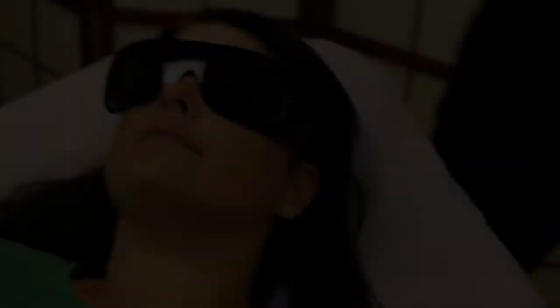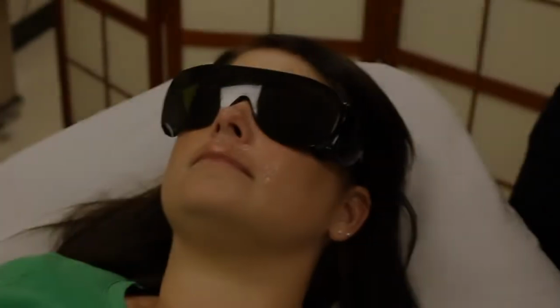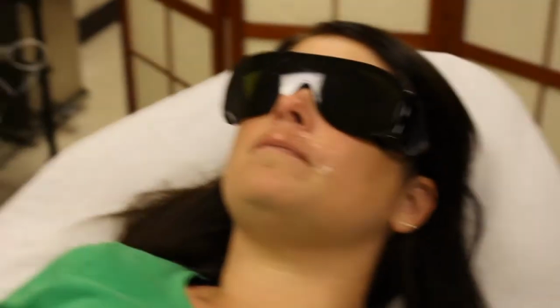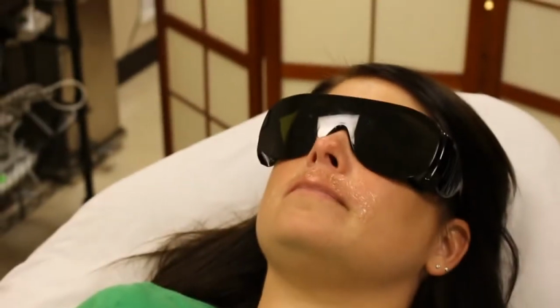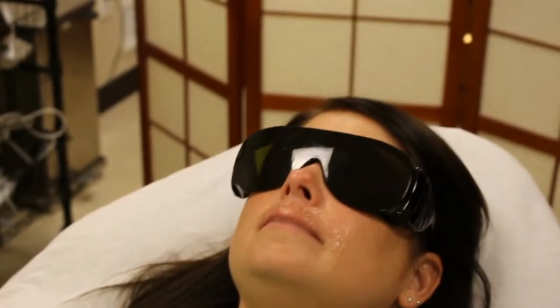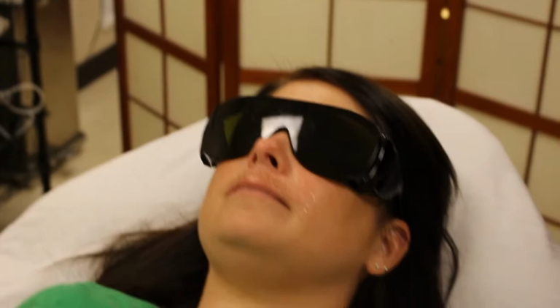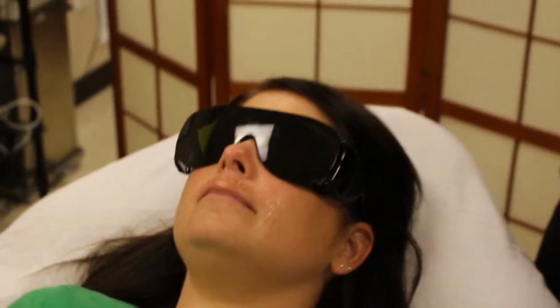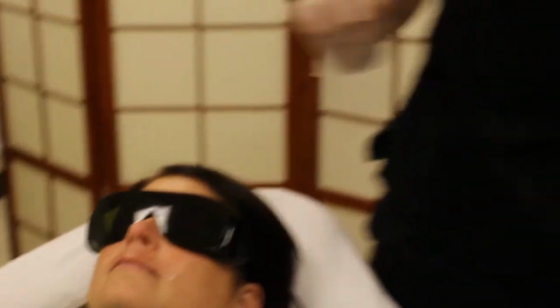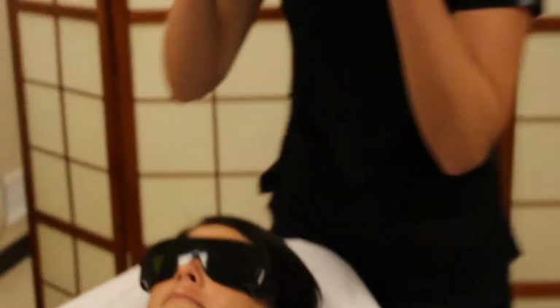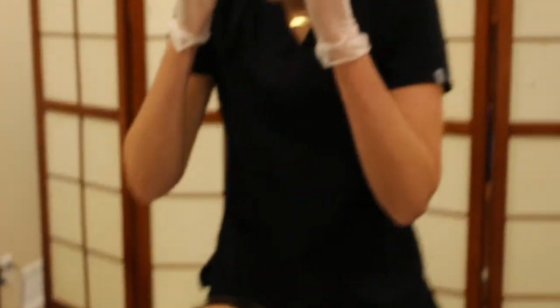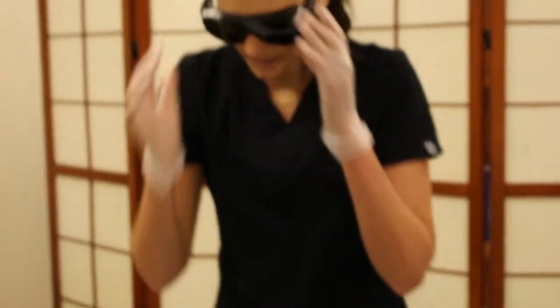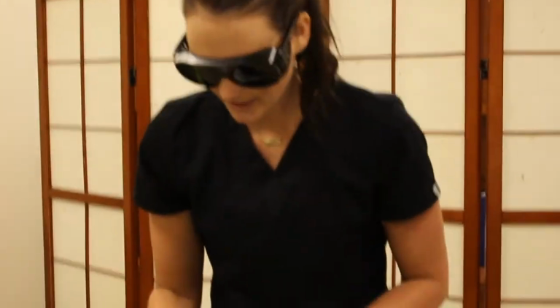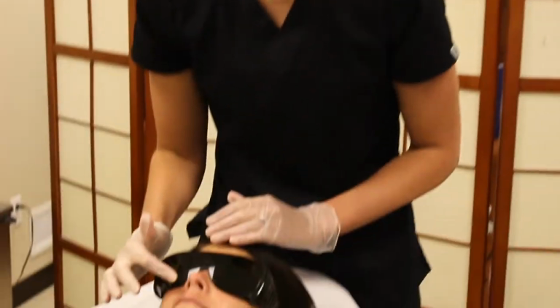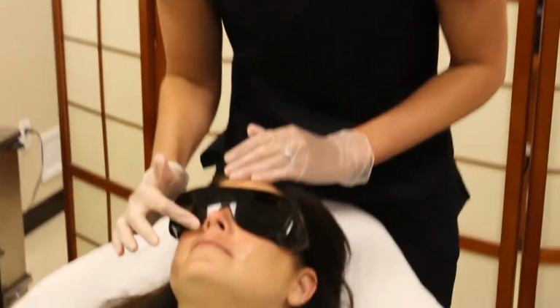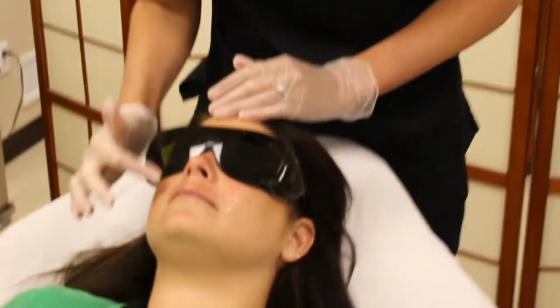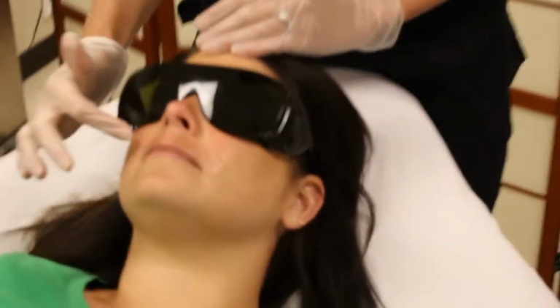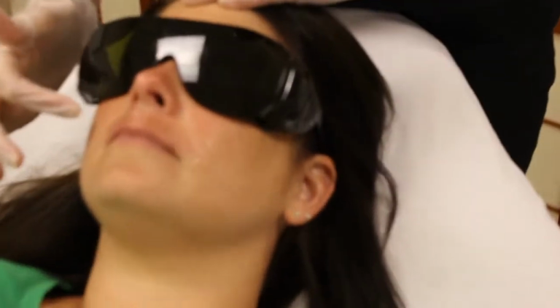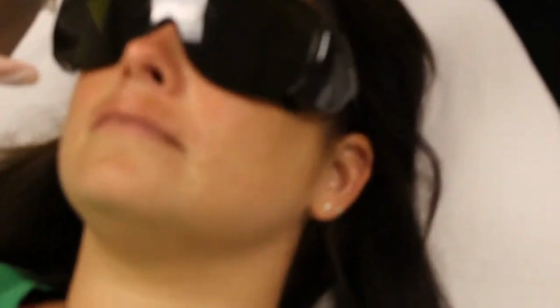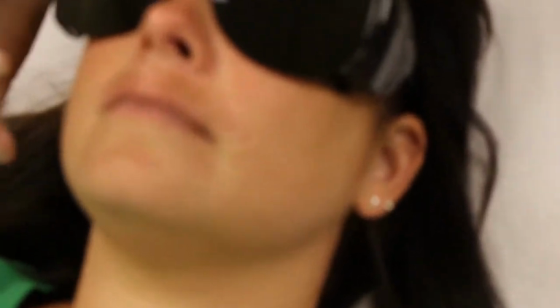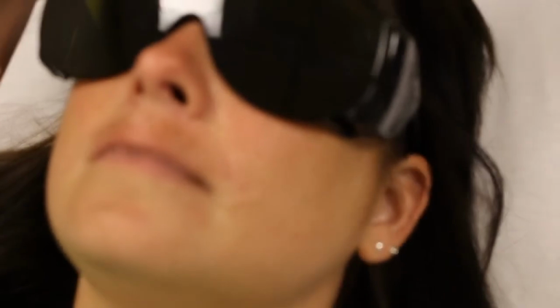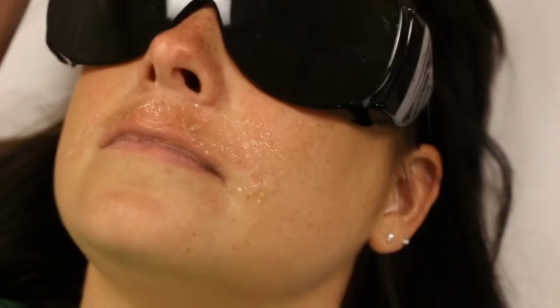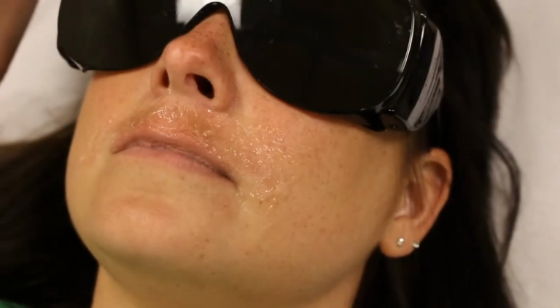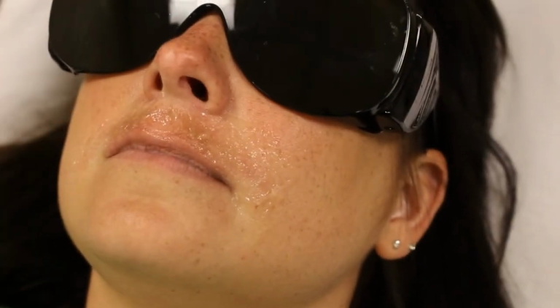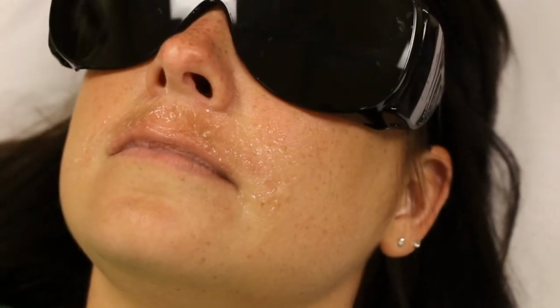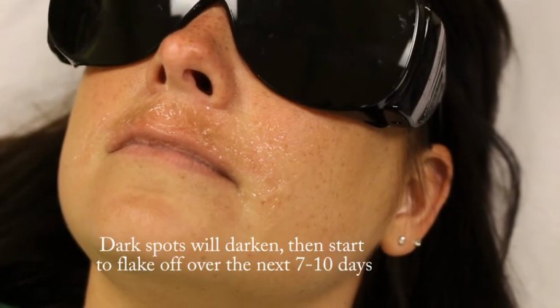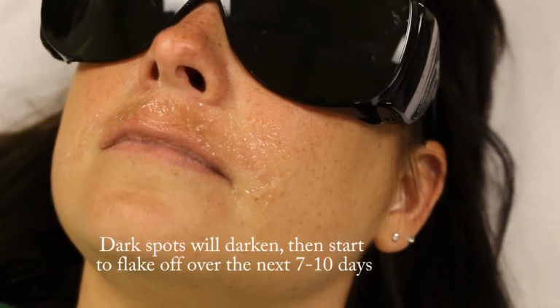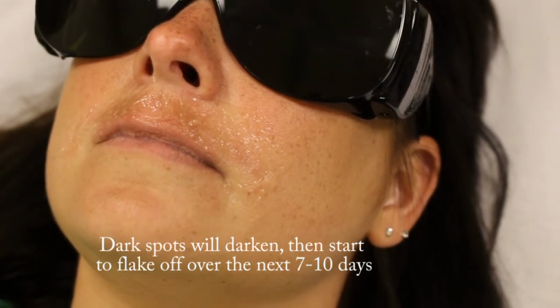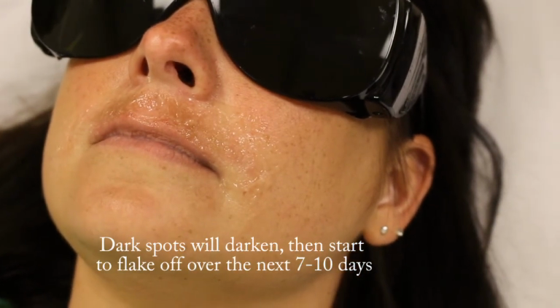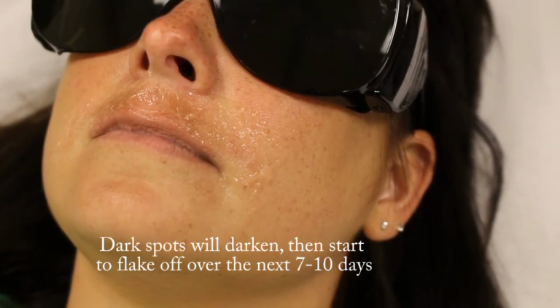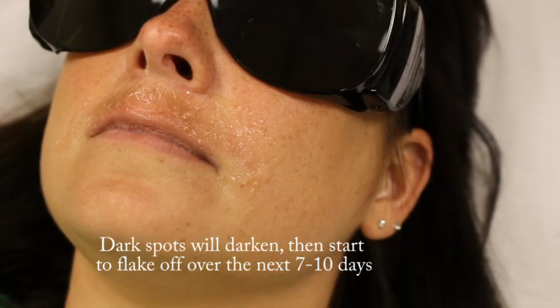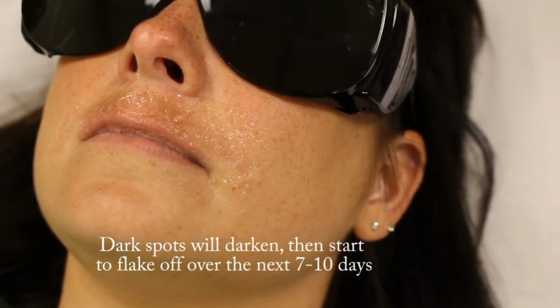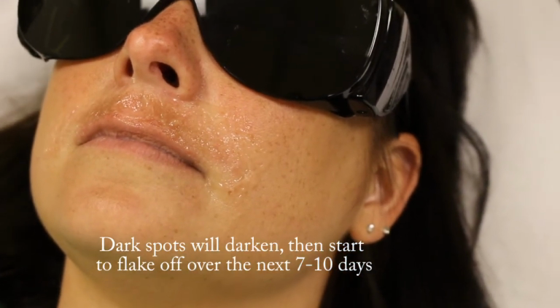Initially what you'll see is the pigment actually starting to get darker — if you take a look, it's already starting to come to the surface of the skin, which is great. That's the response that we want.